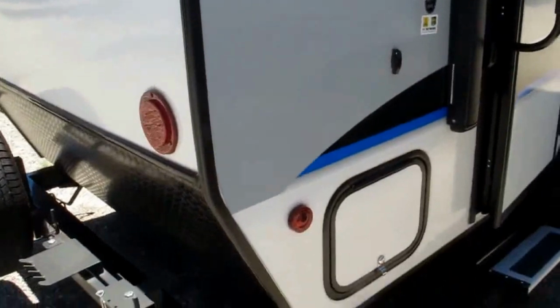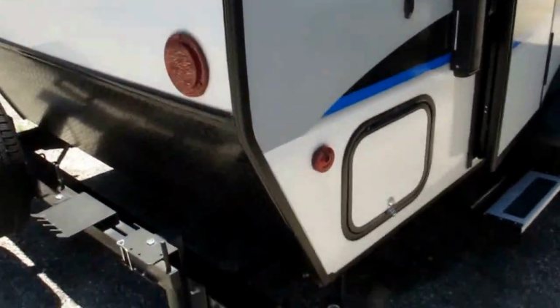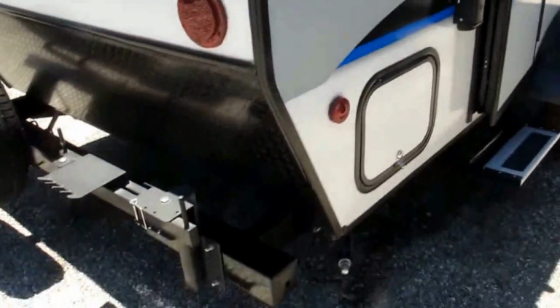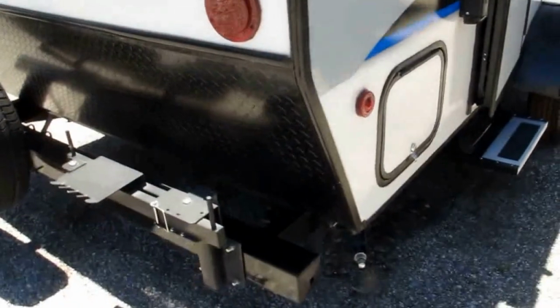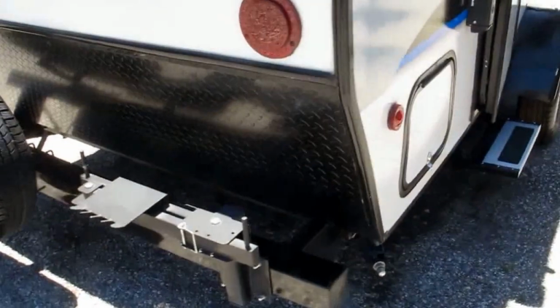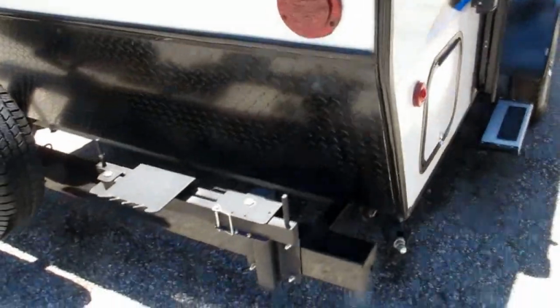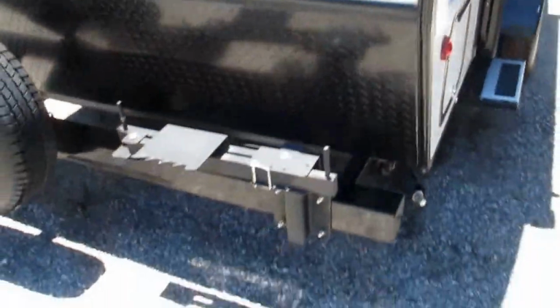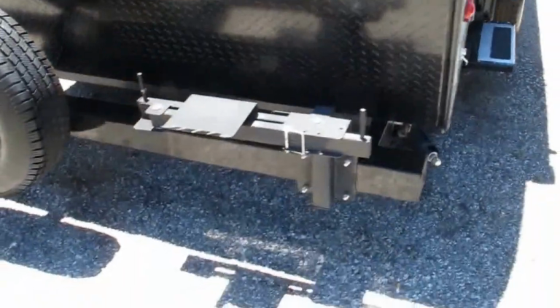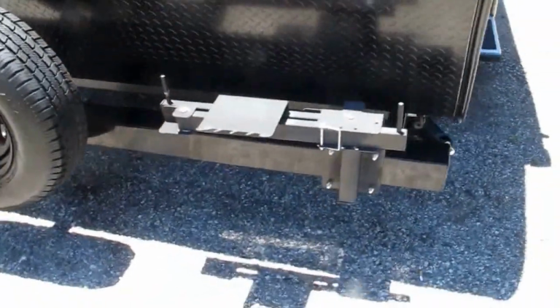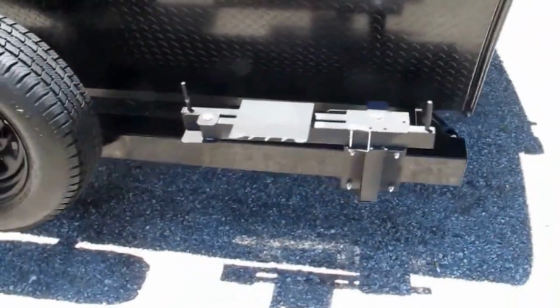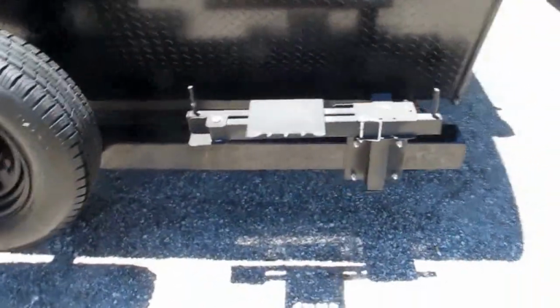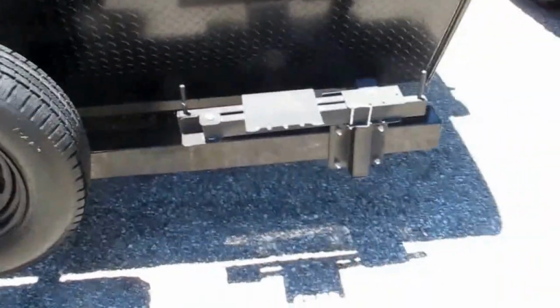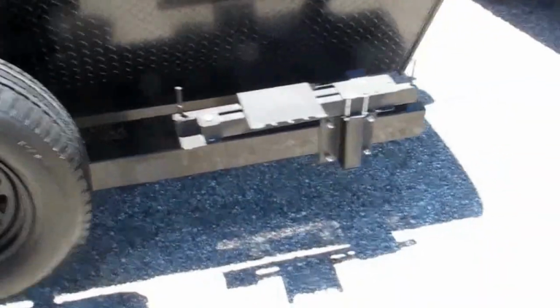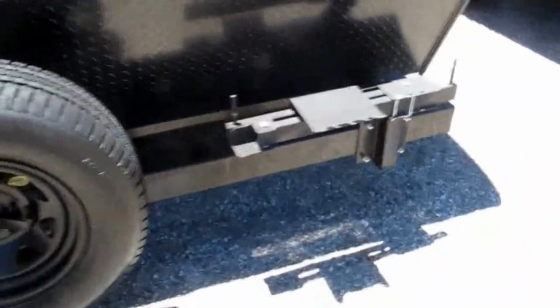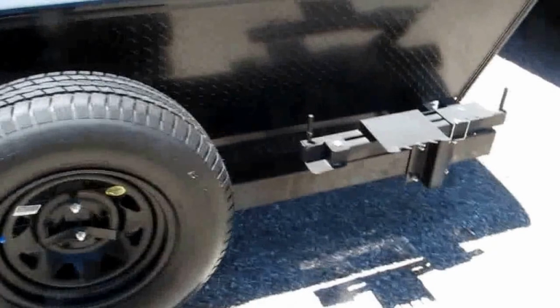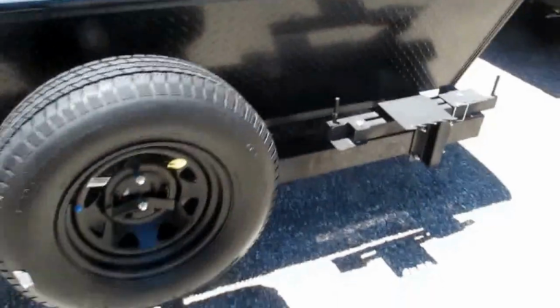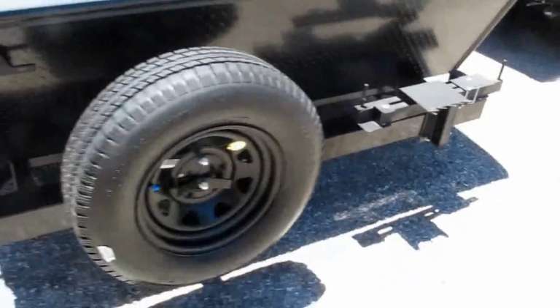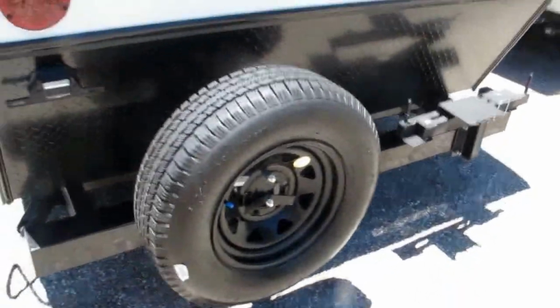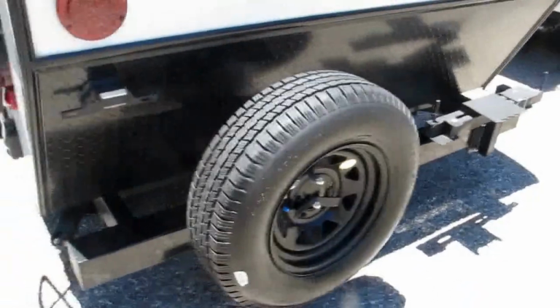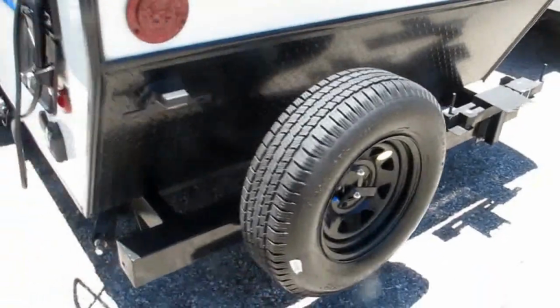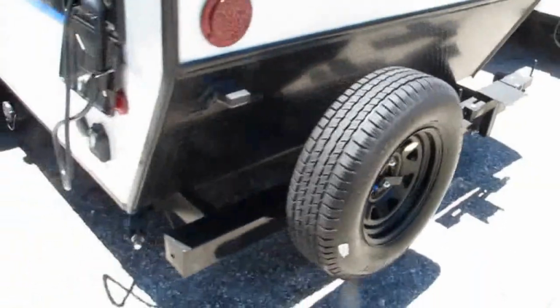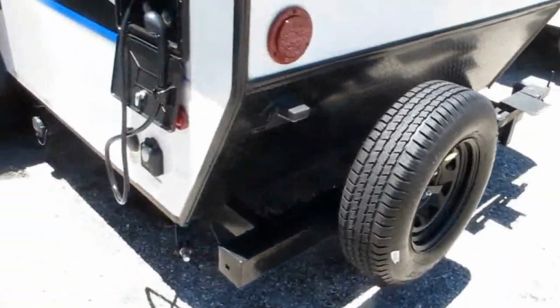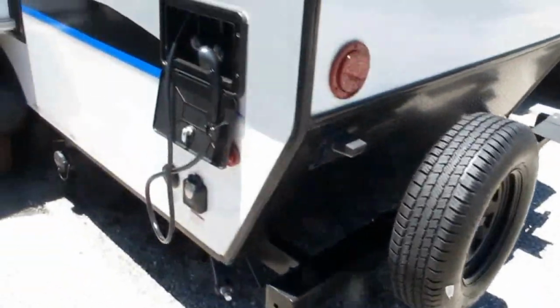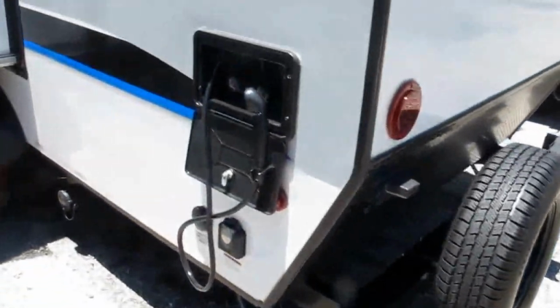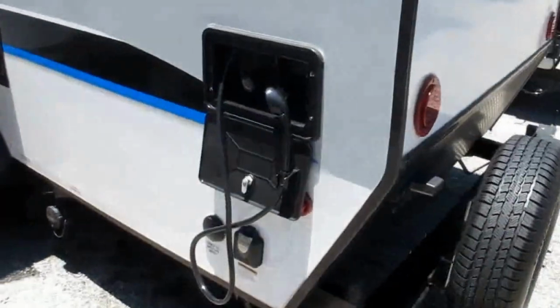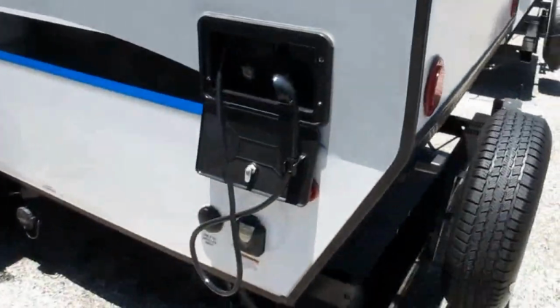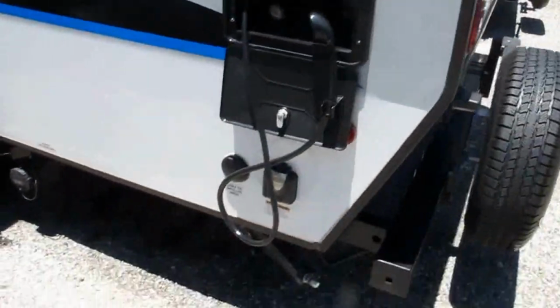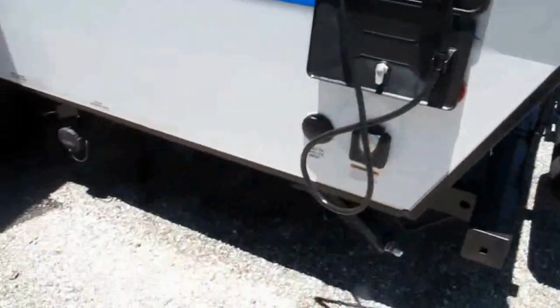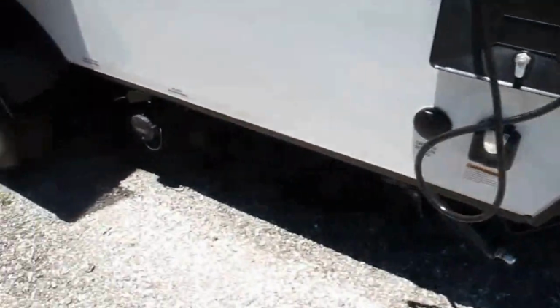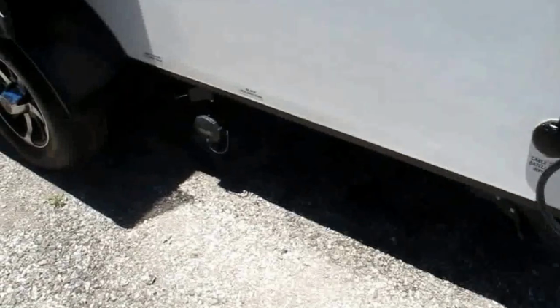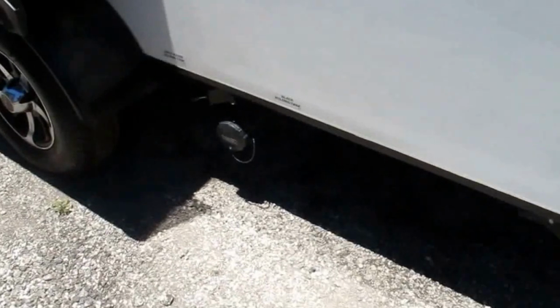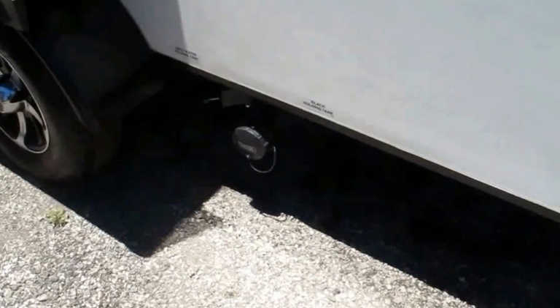The camper weighs right at that 3,000-pound range. It does come with an RVQ grill, which mounts to the bumper, as you see right there. It comes with a spare tire. Outside hot-cold shower. Easy access to the sewer.